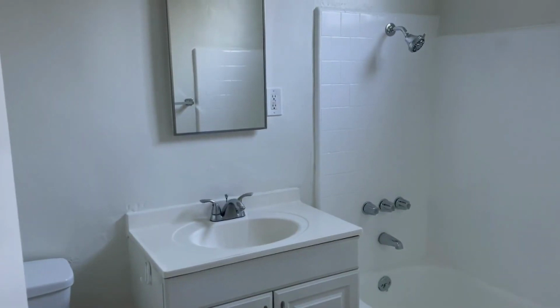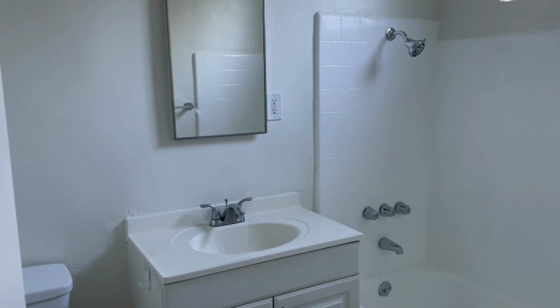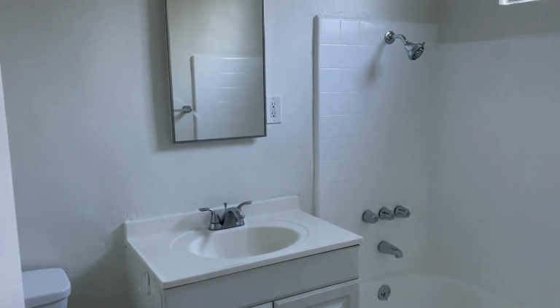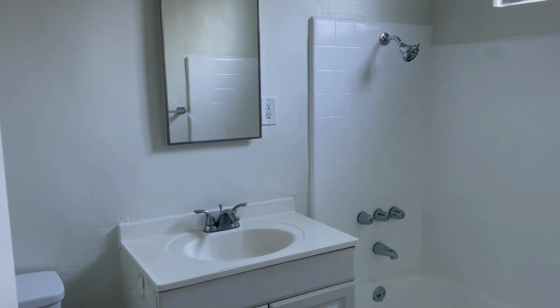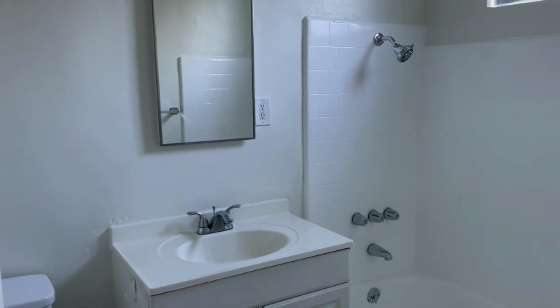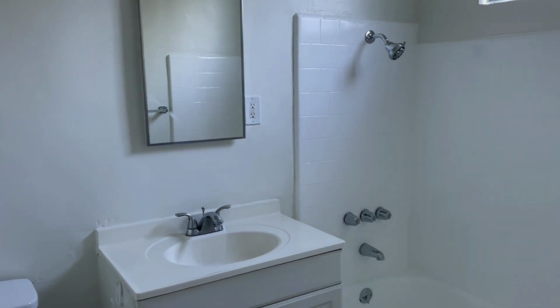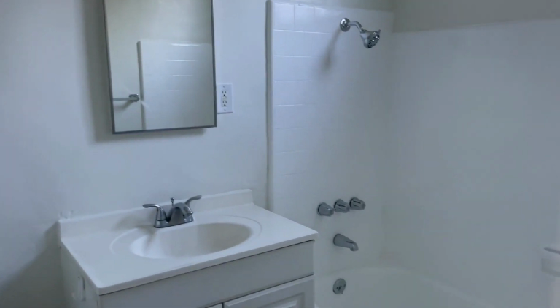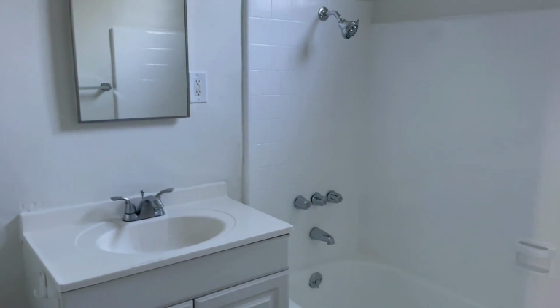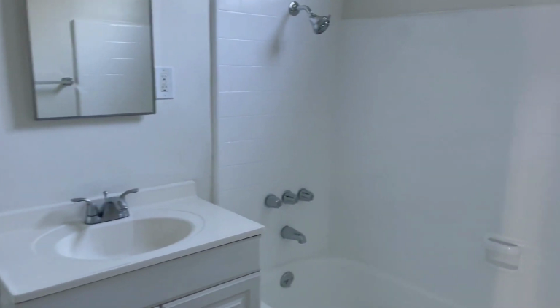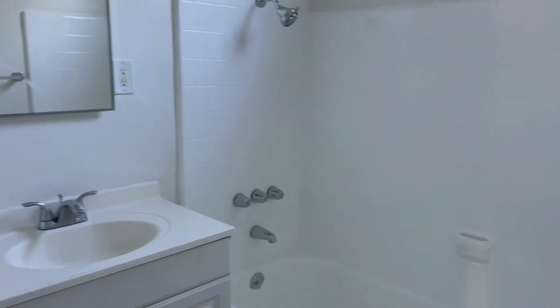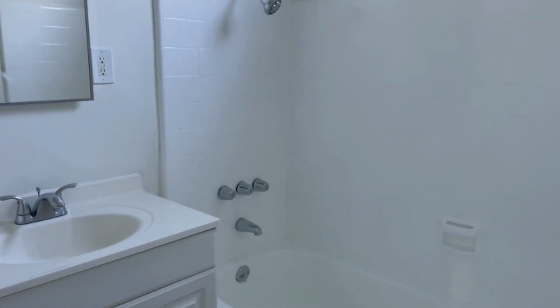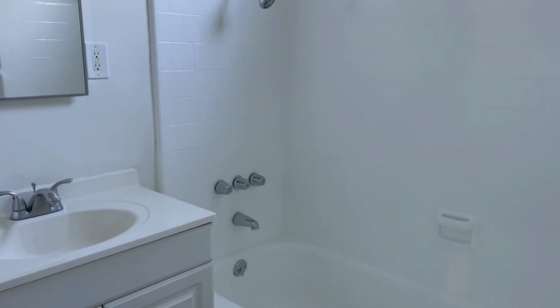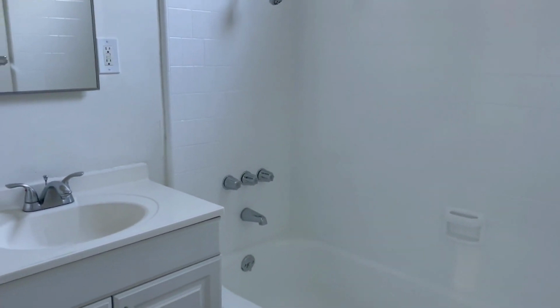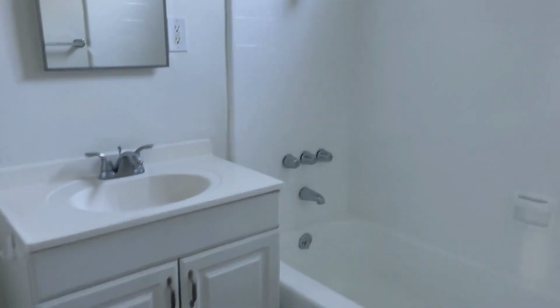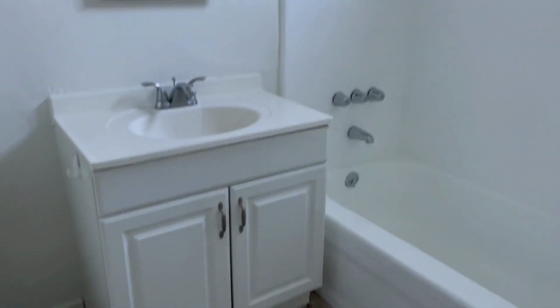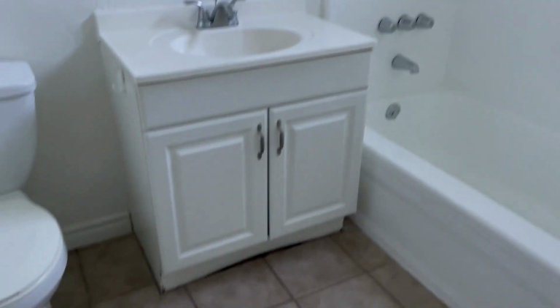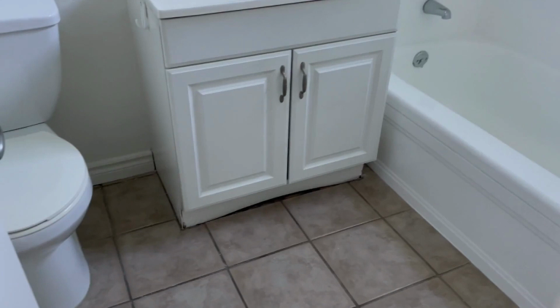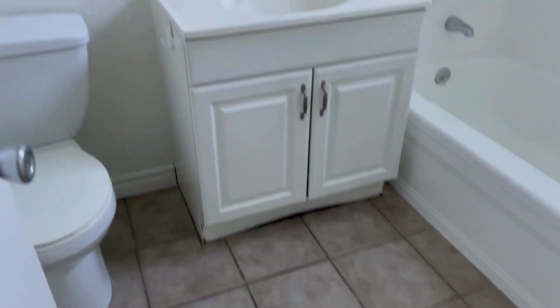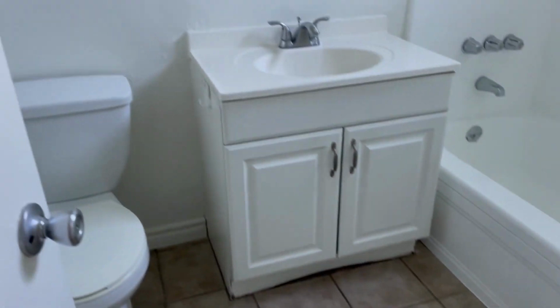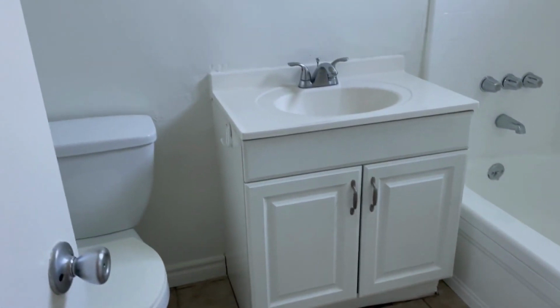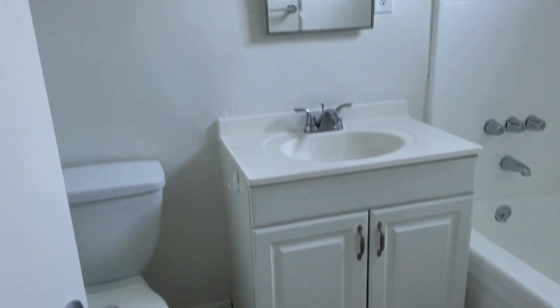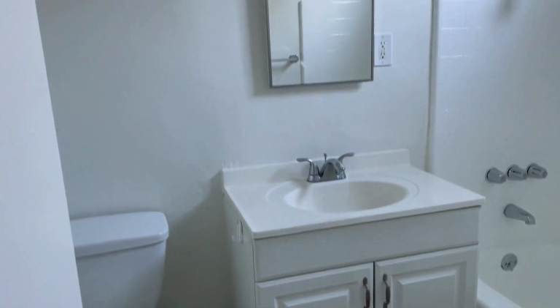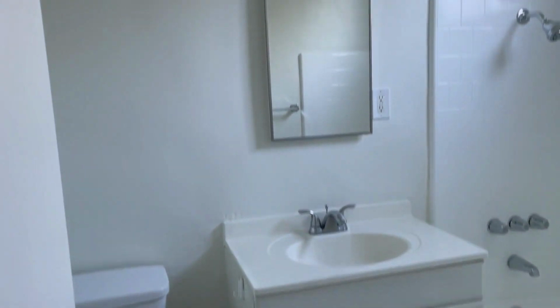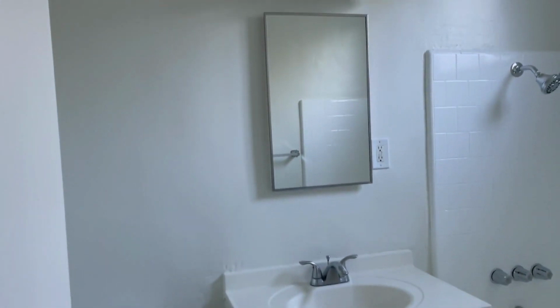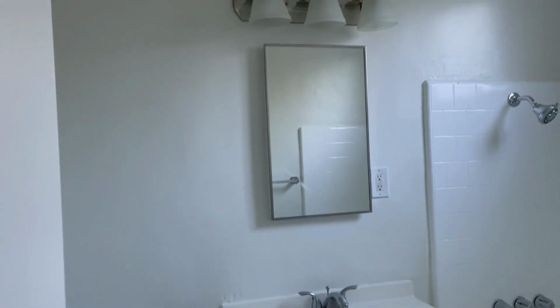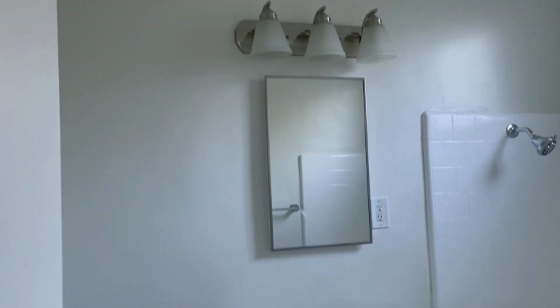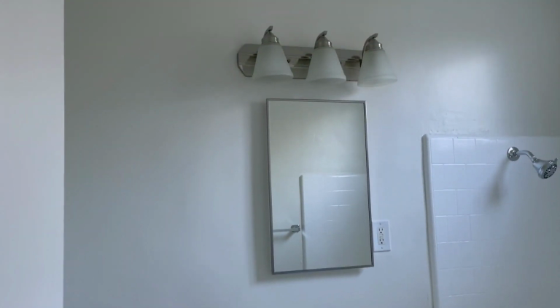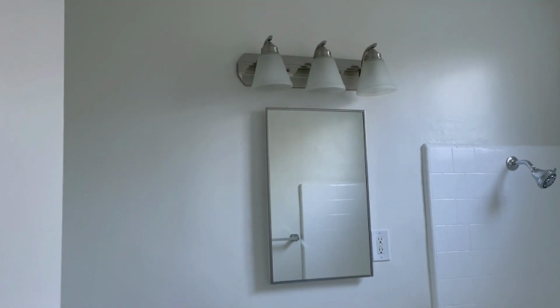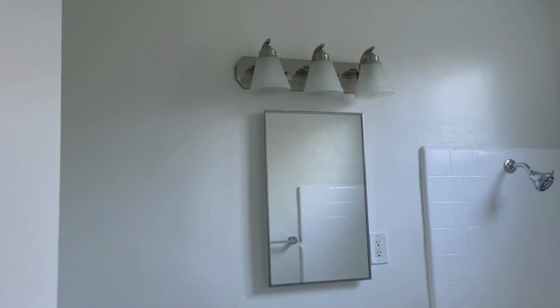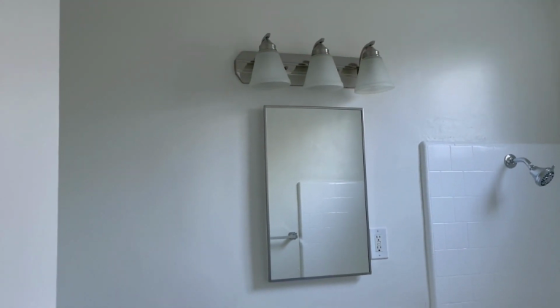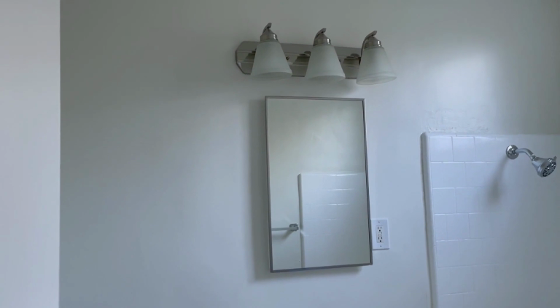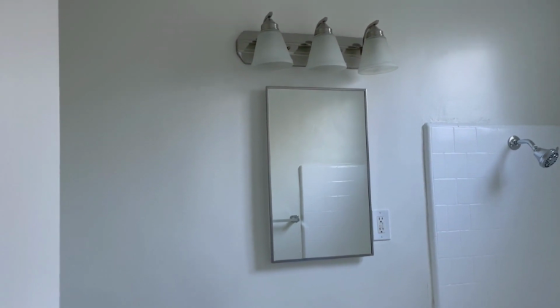As you can see, the bathroom has been reglazed and it looks beautiful. There is a tile floor, the vanity is fairly new, and there is a new medicine cabinet and a new light.